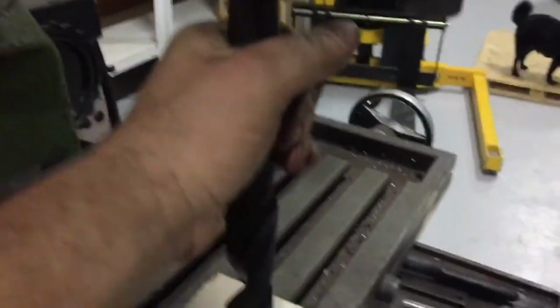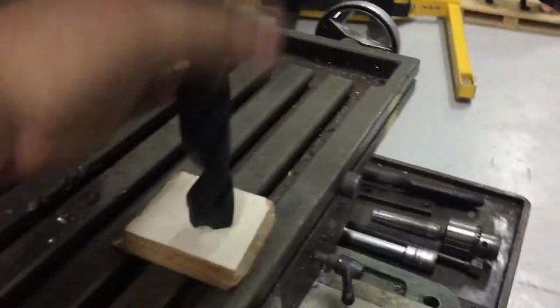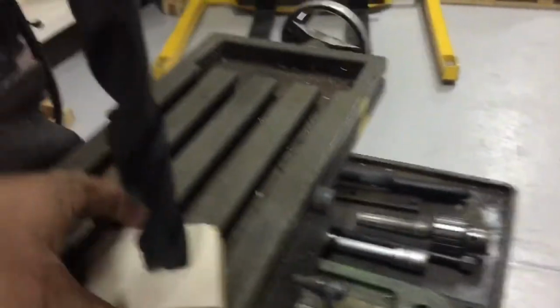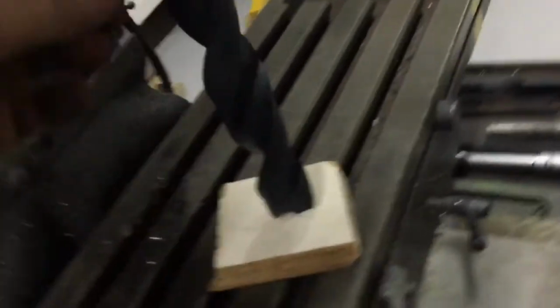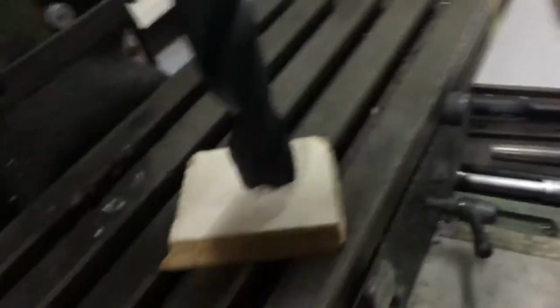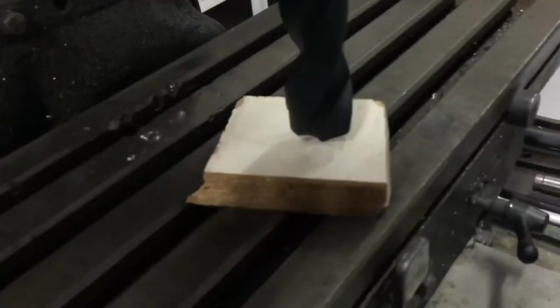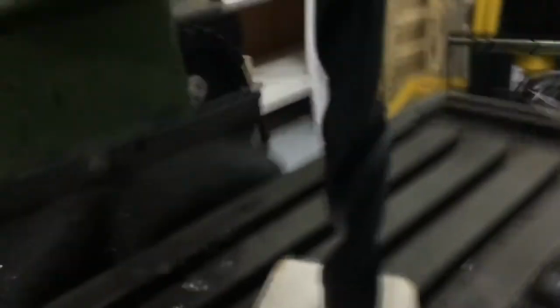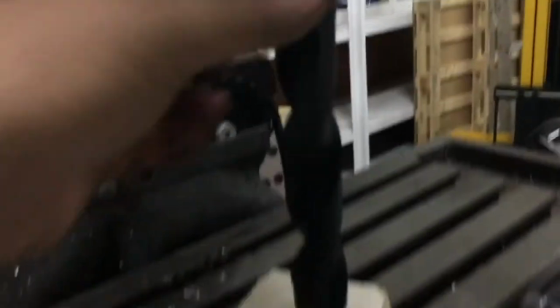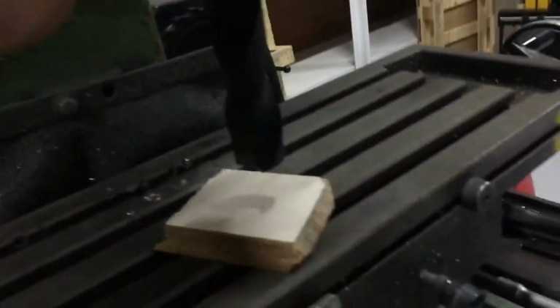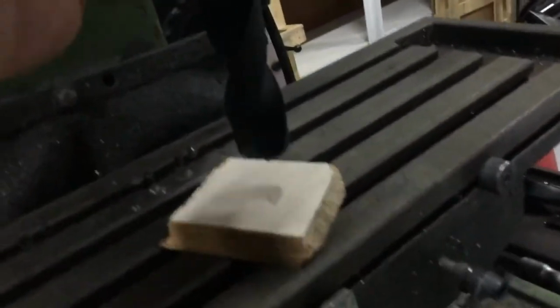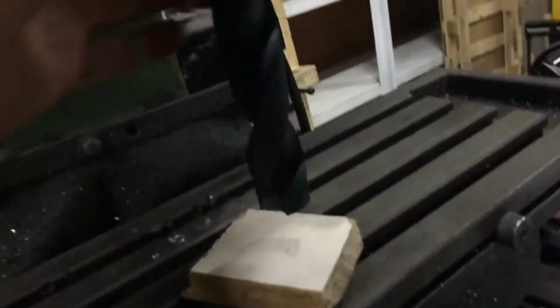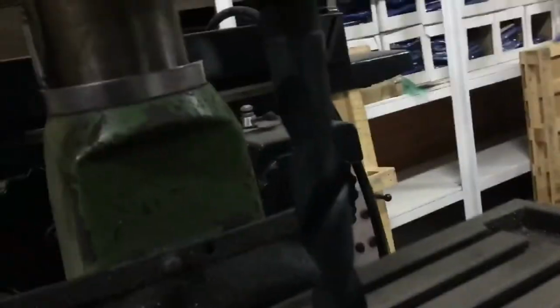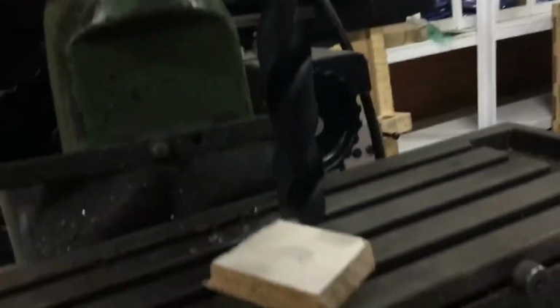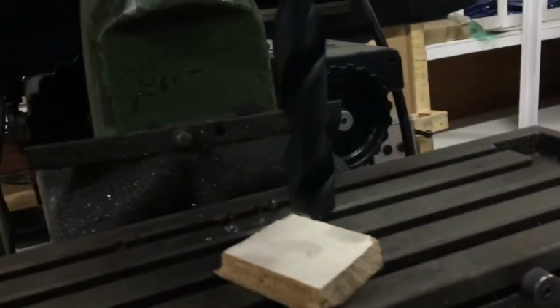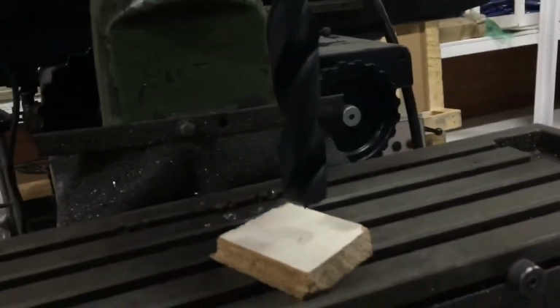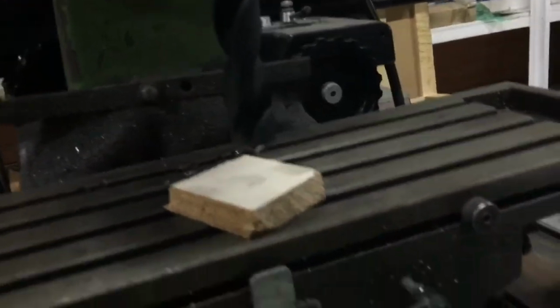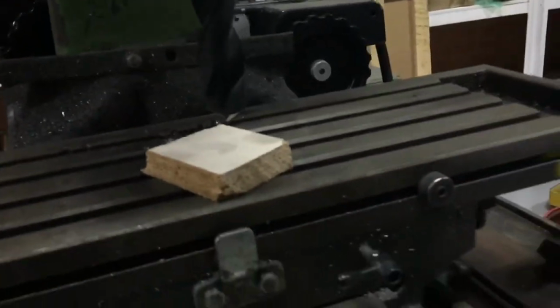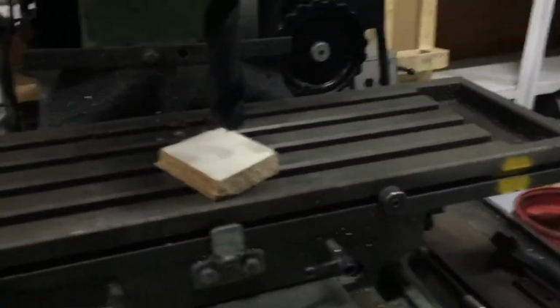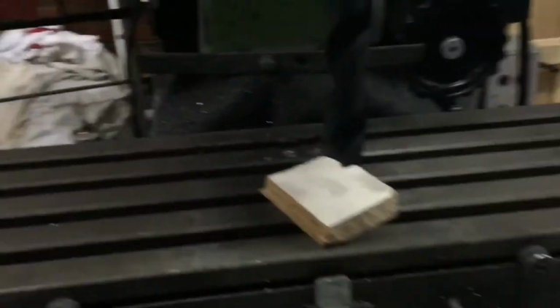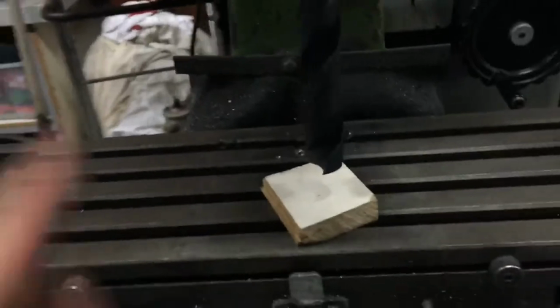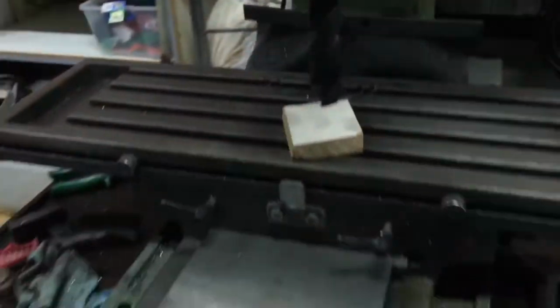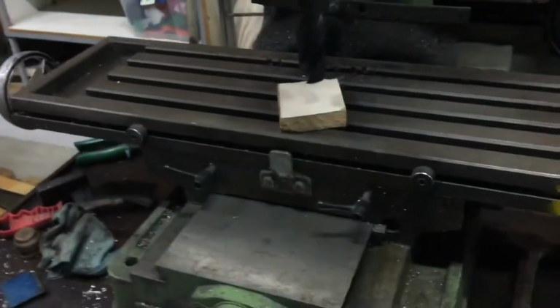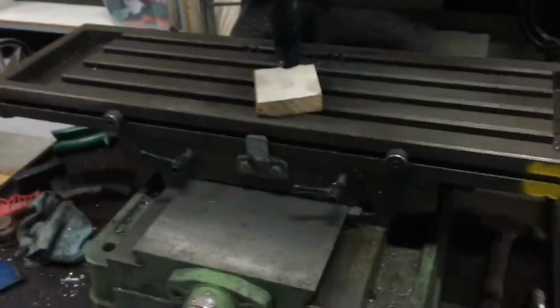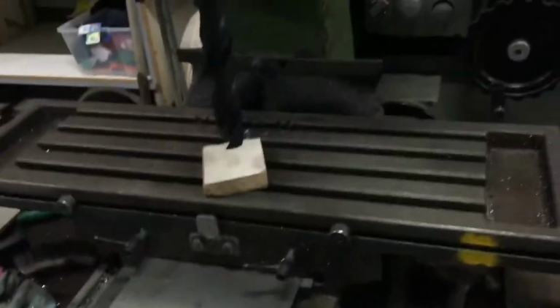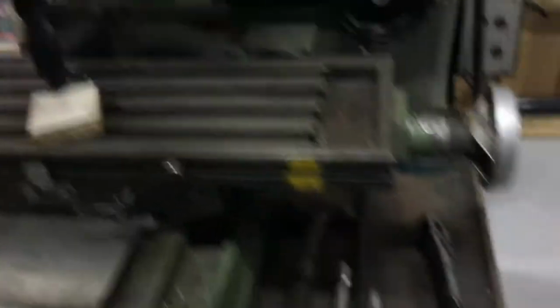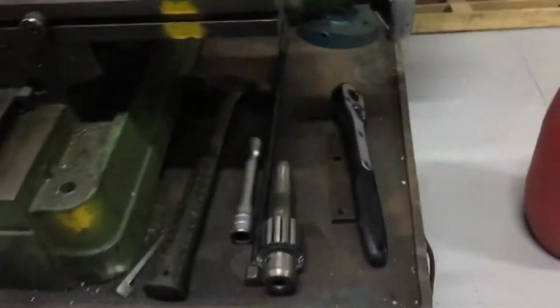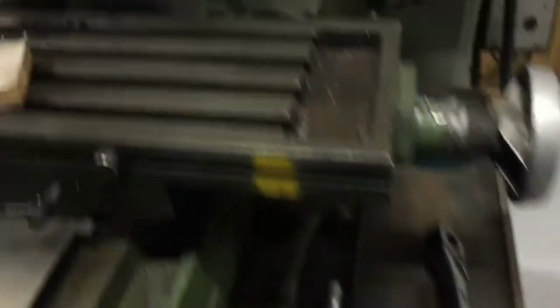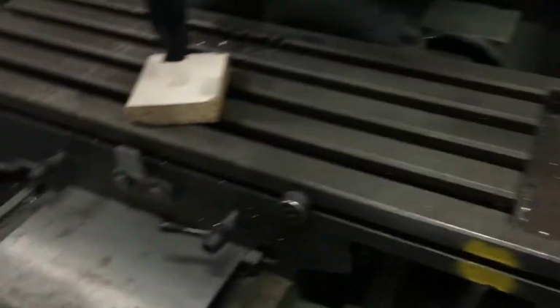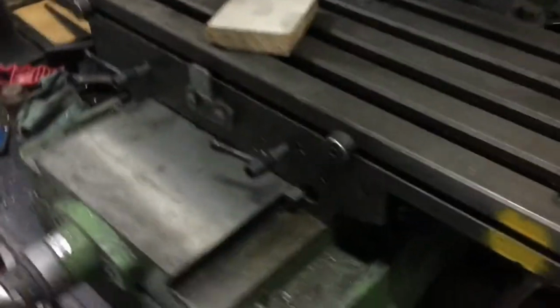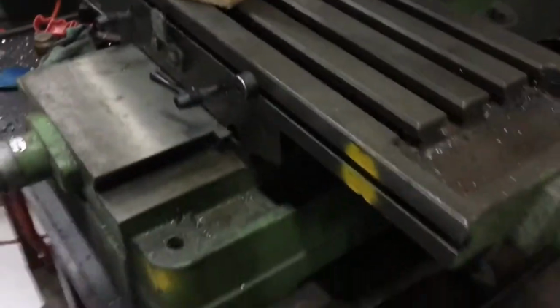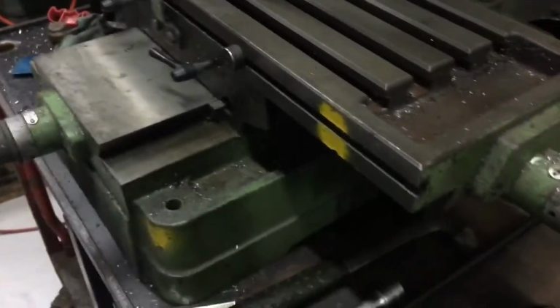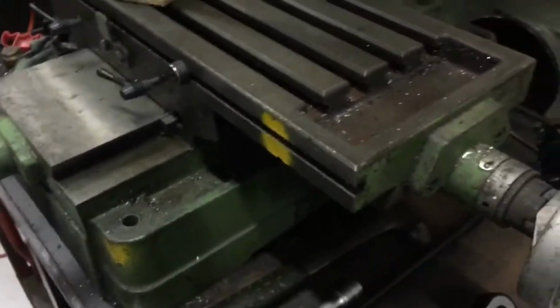At the flea market this morning I managed to find myself a 30mm high speed steel Morse 3 drill. That'll be useful both on this and also on the lathe. I also managed to find a rather nice little vise.